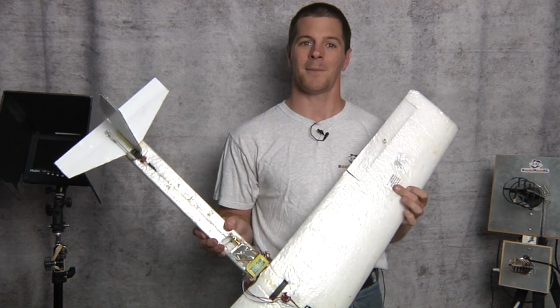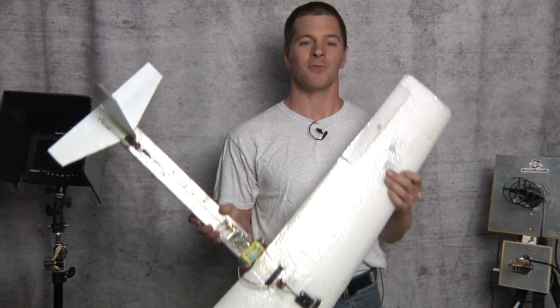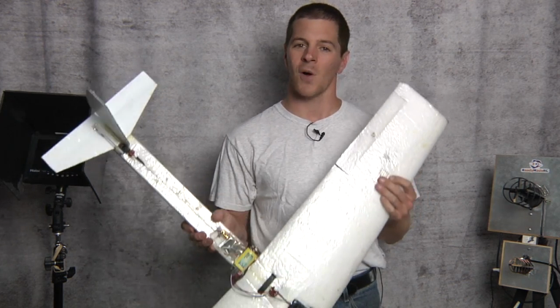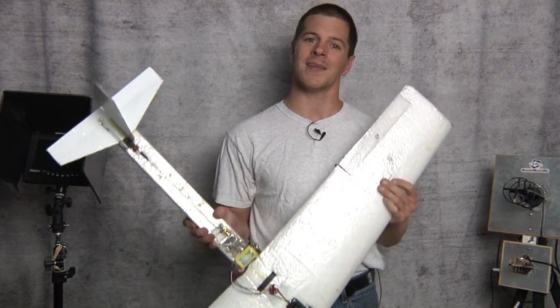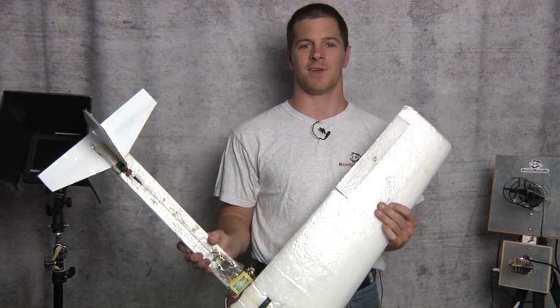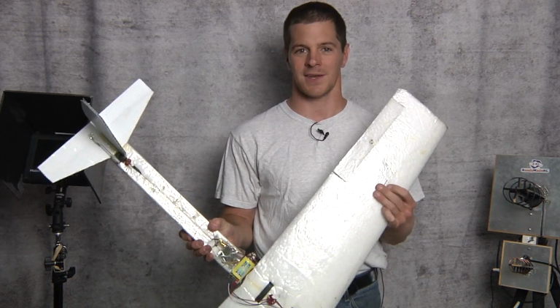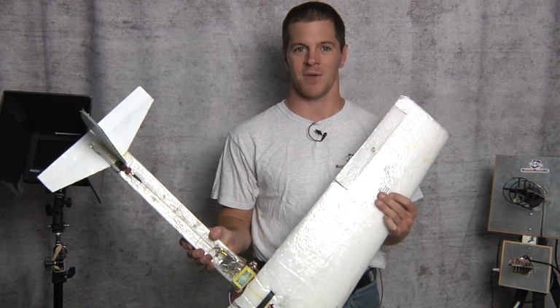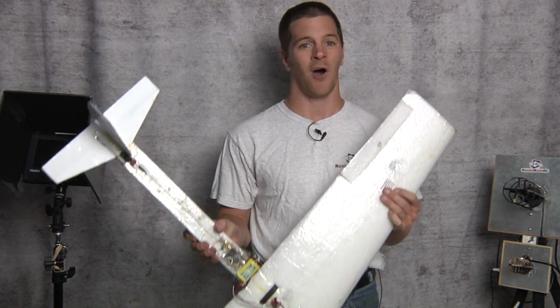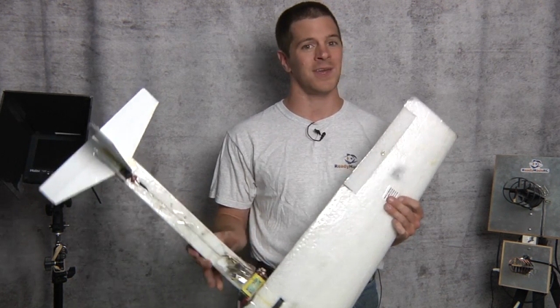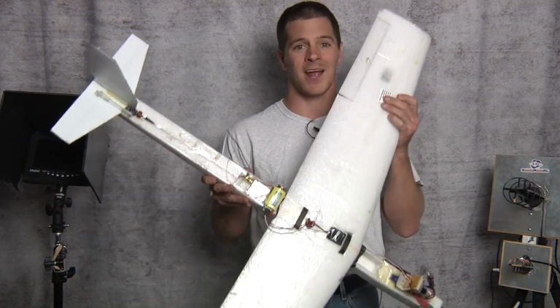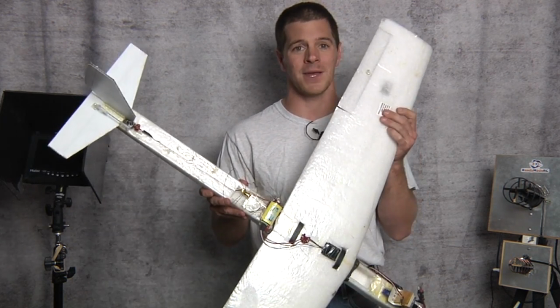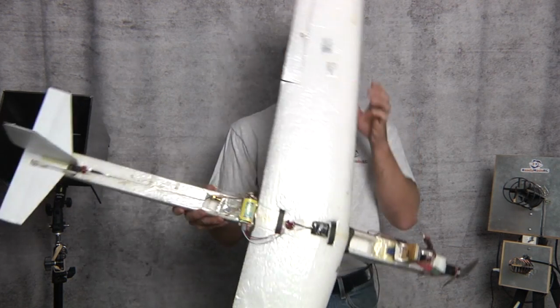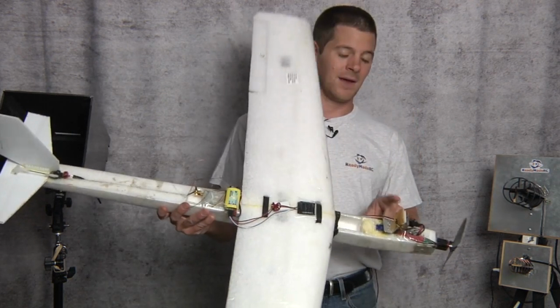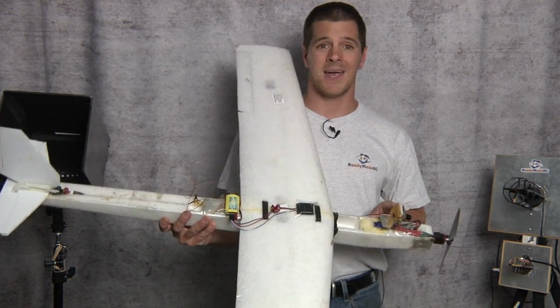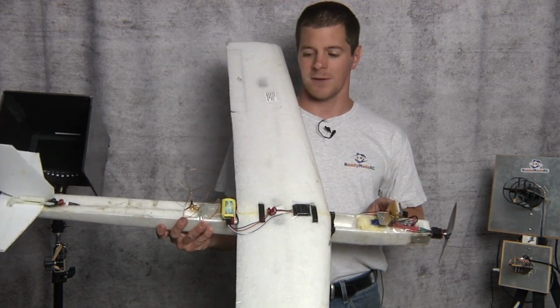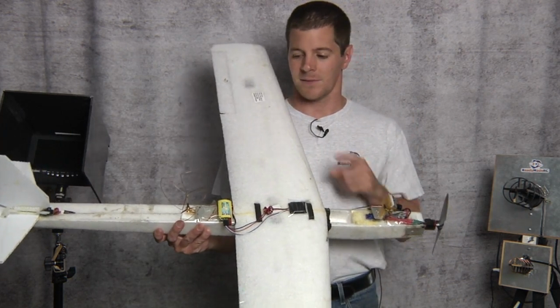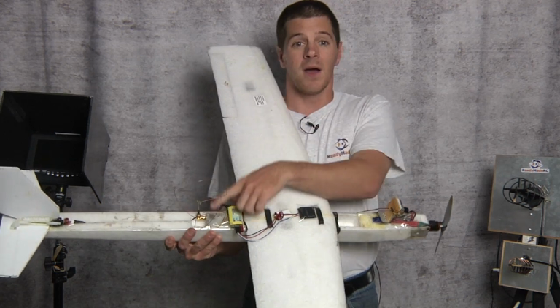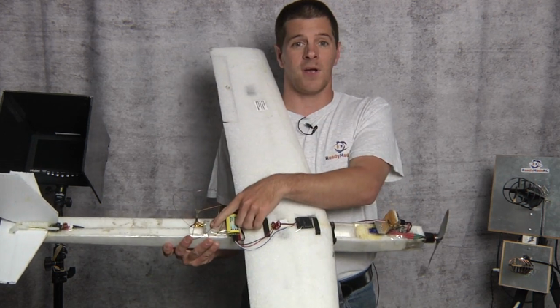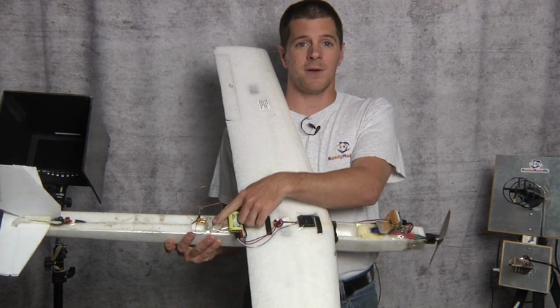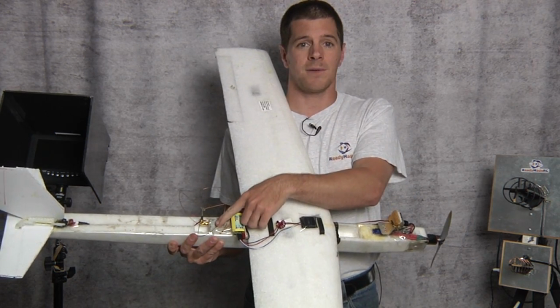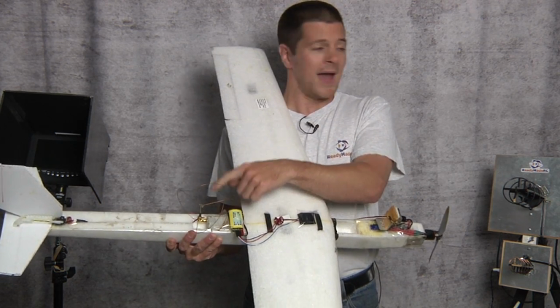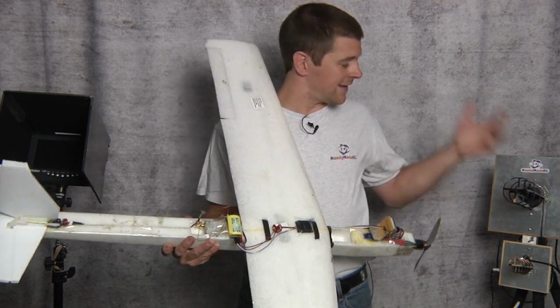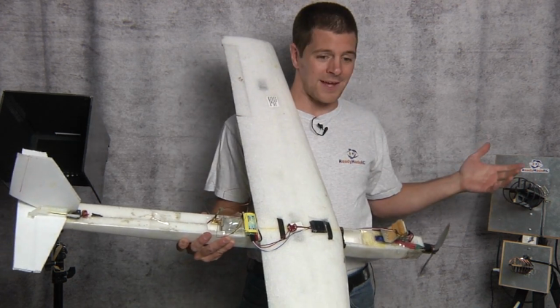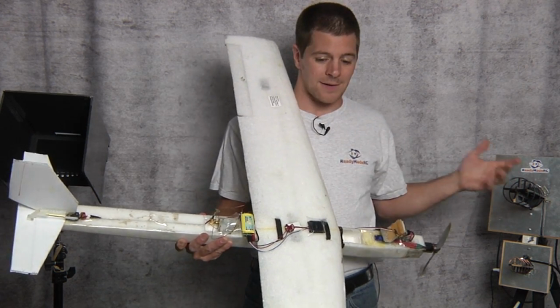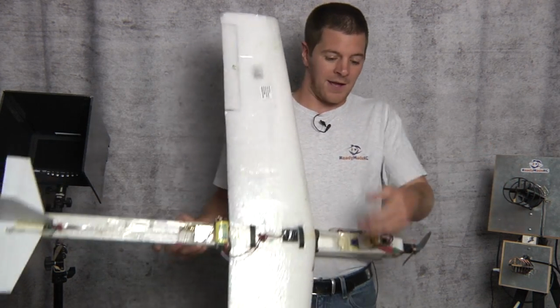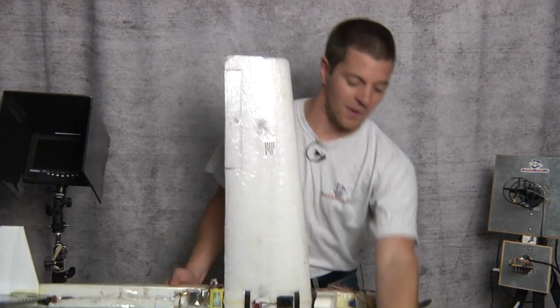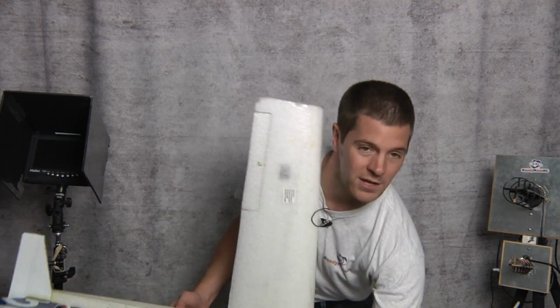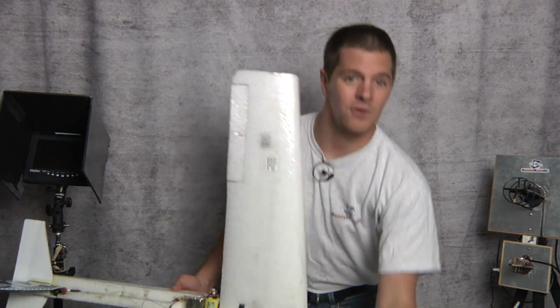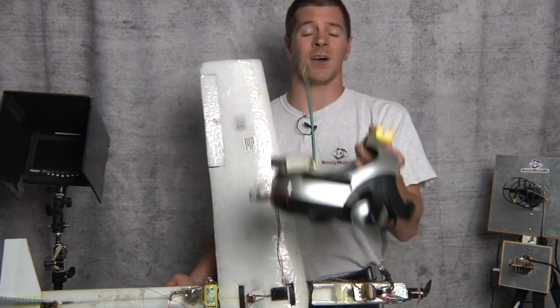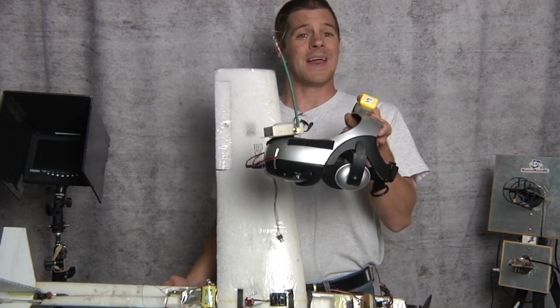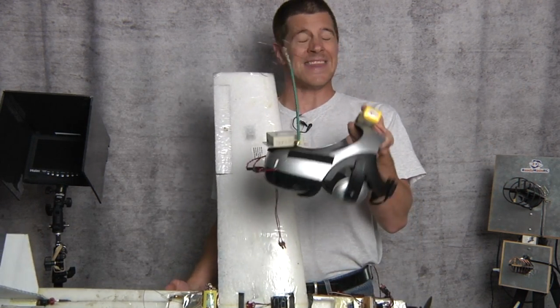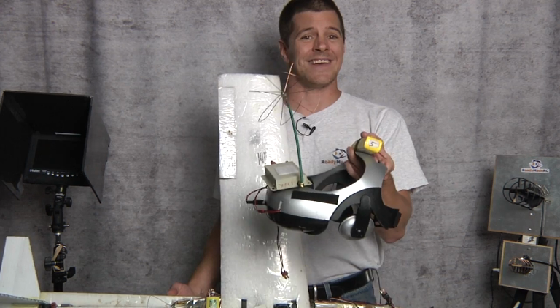Remember, you don't need everything to do FPV. All you need is an airplane, a camera, a transmitter, an antenna set, and some way to view your video. That's it.